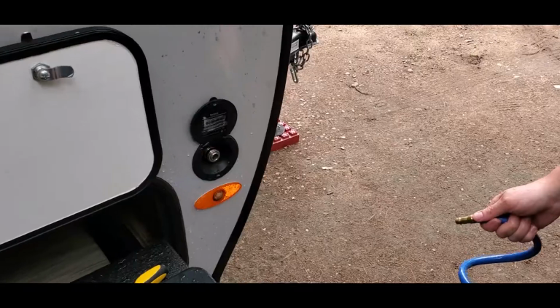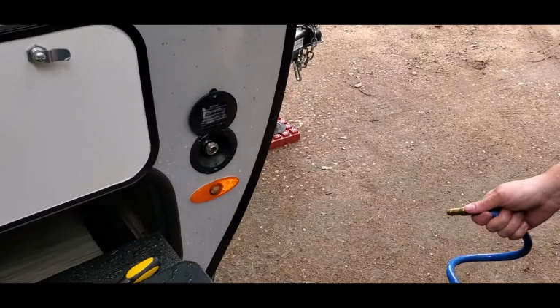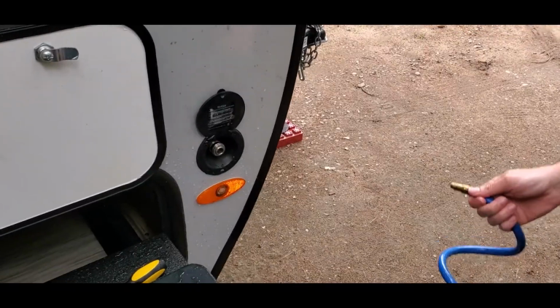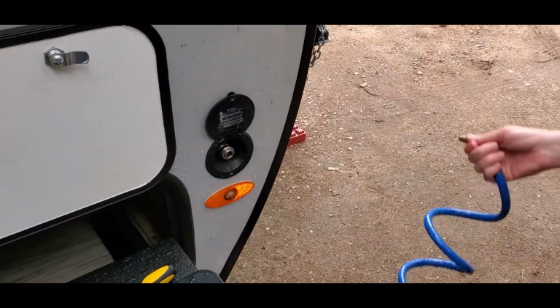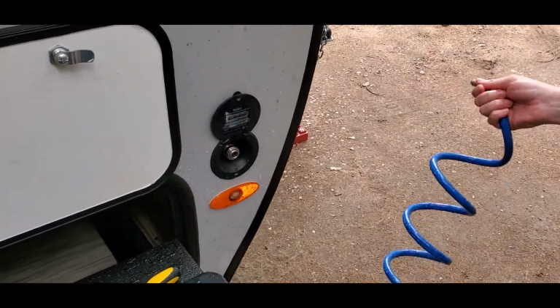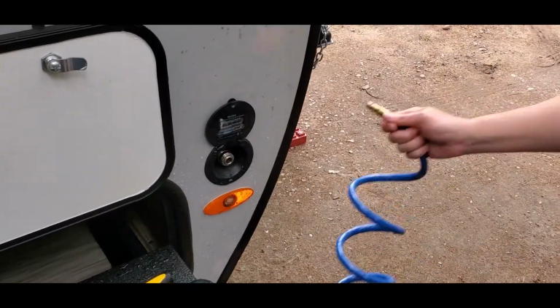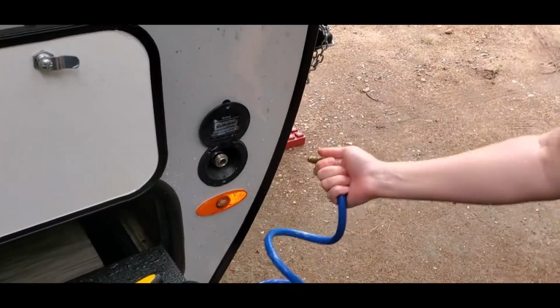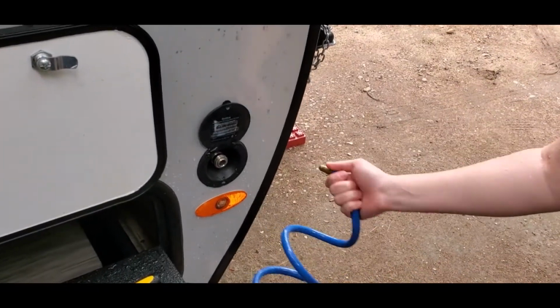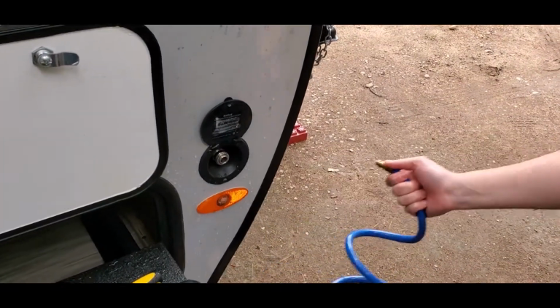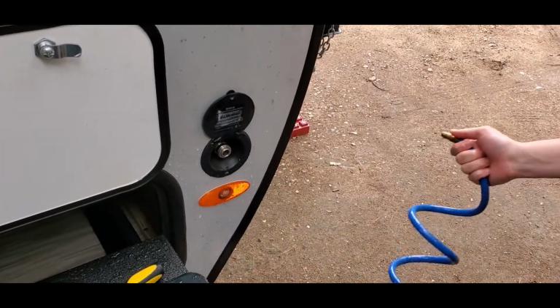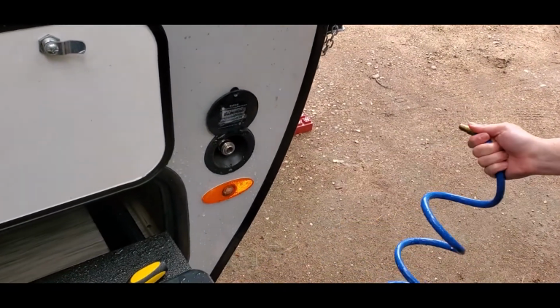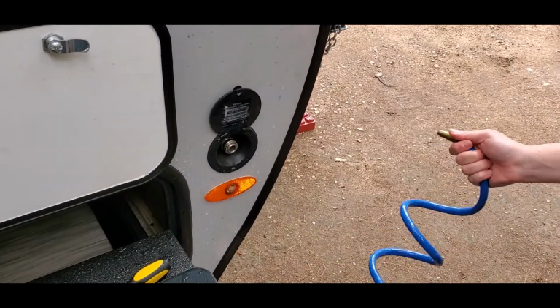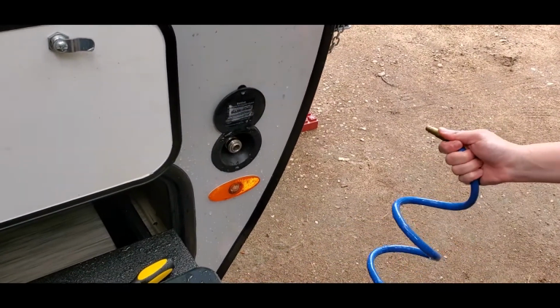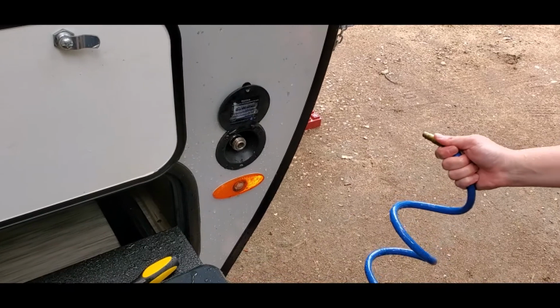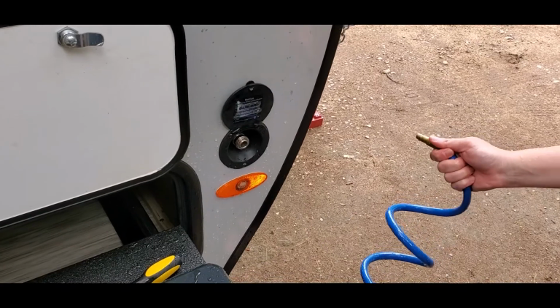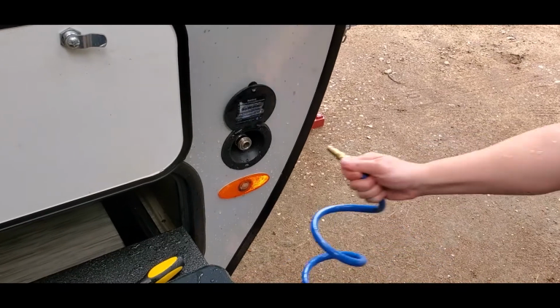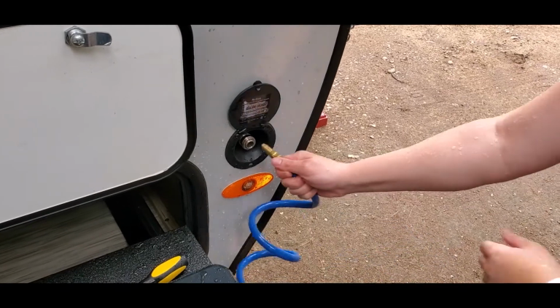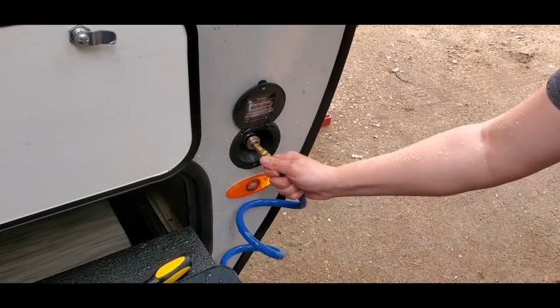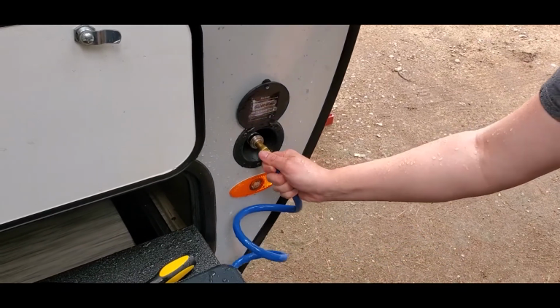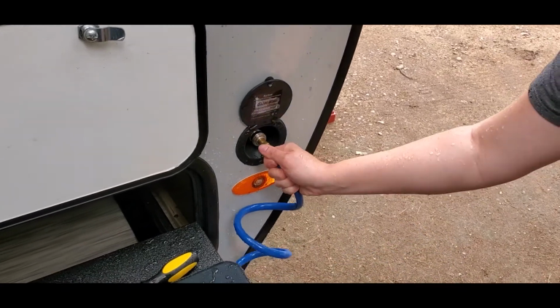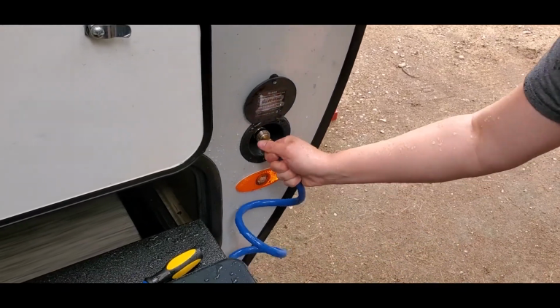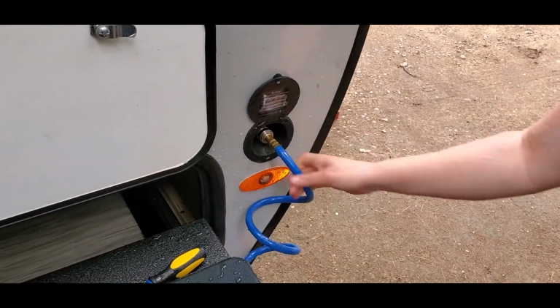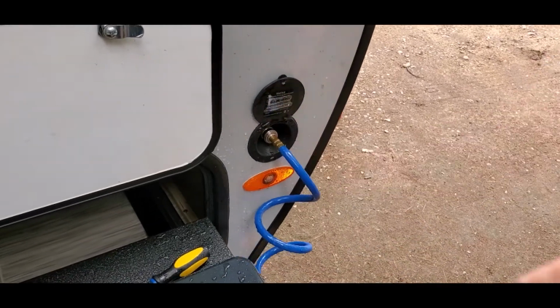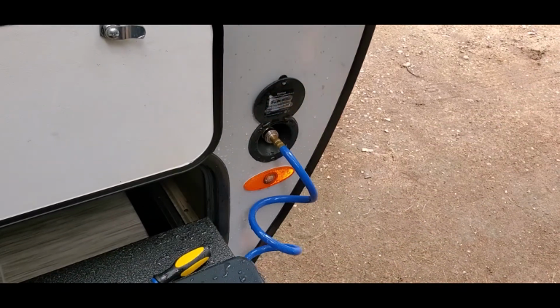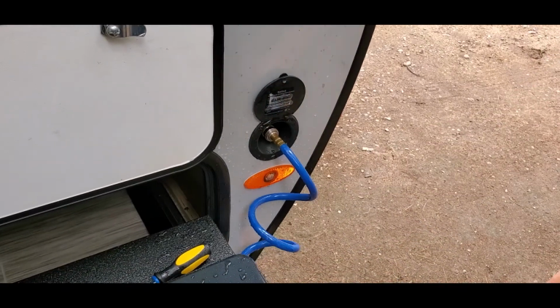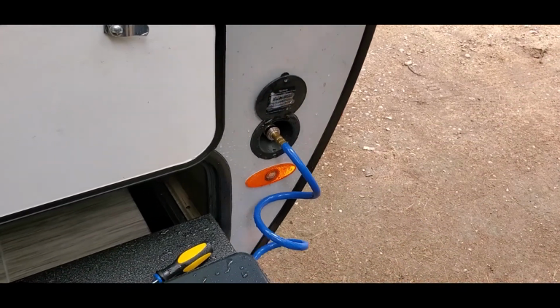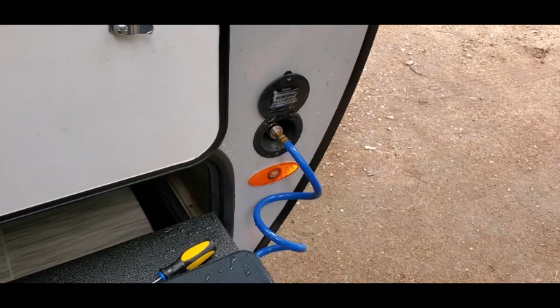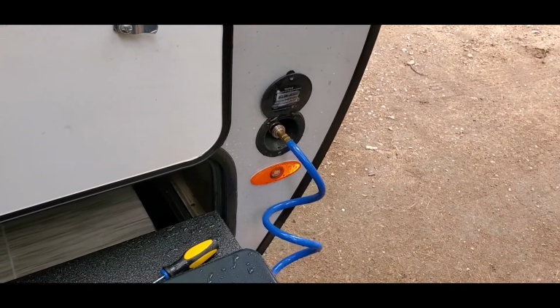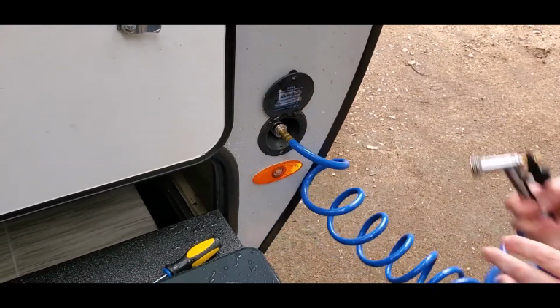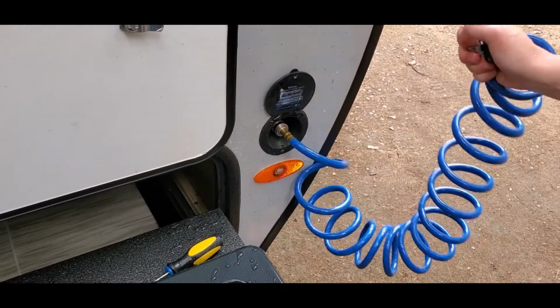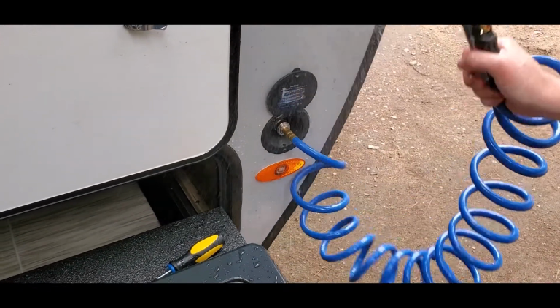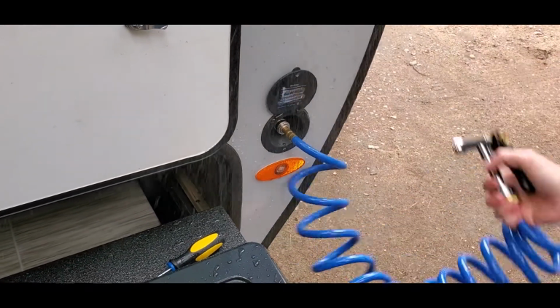Alright, so now you have successfully opened it and you're probably a little bit wet. You can just pop it right in and now it works and you can spray.